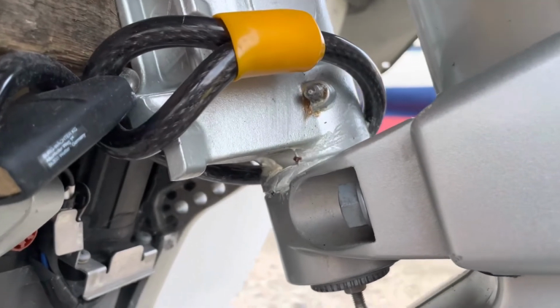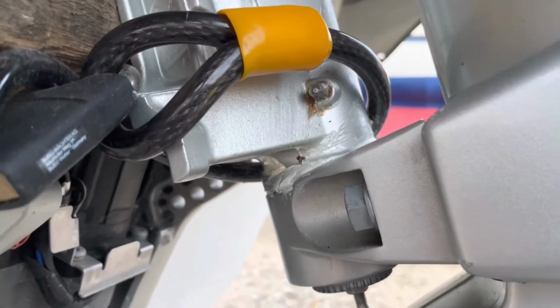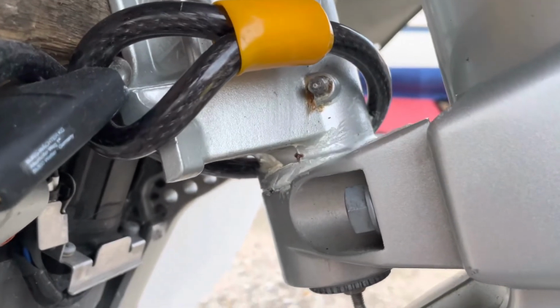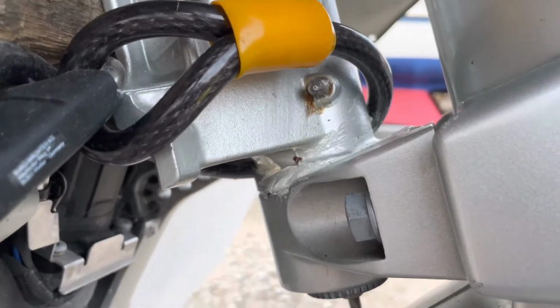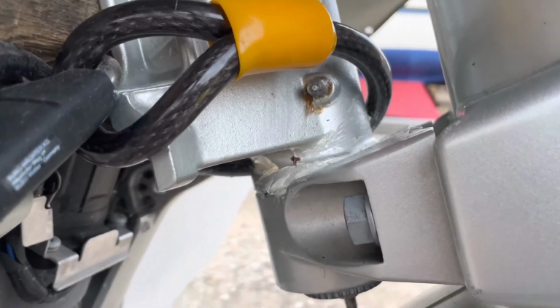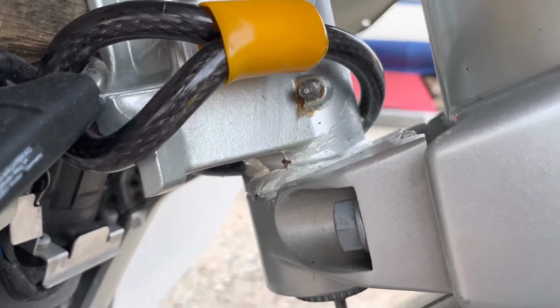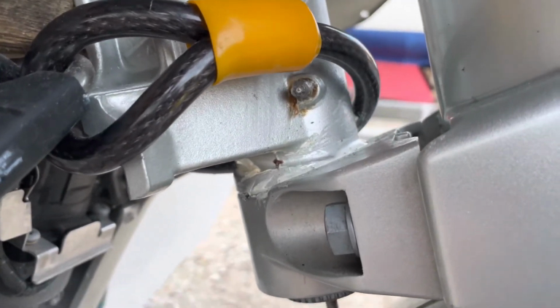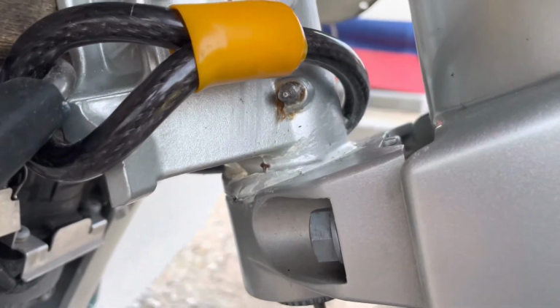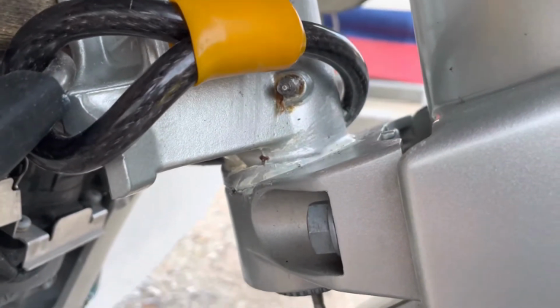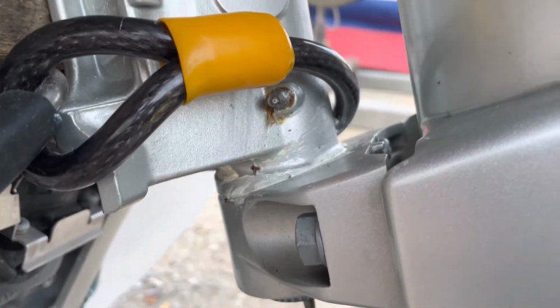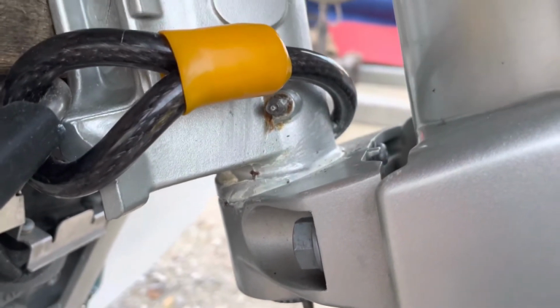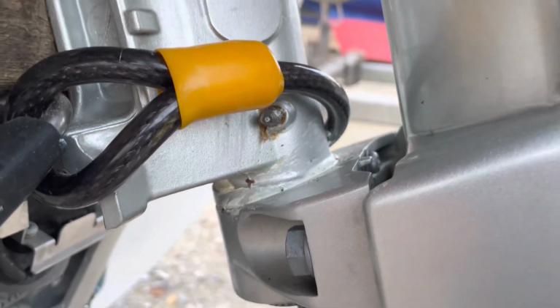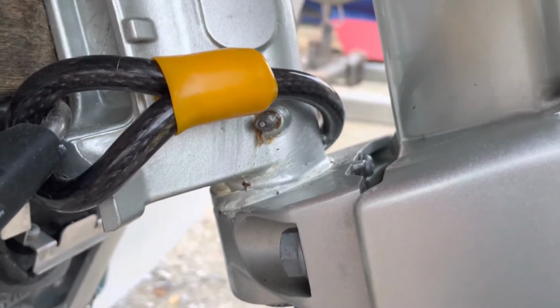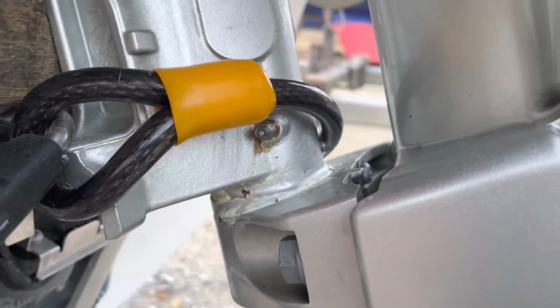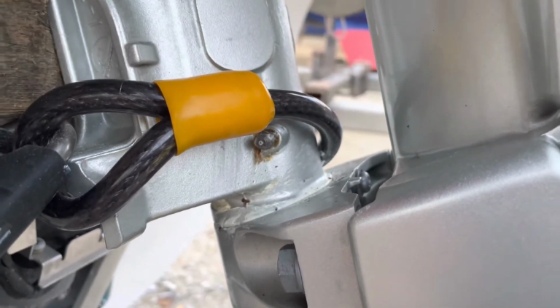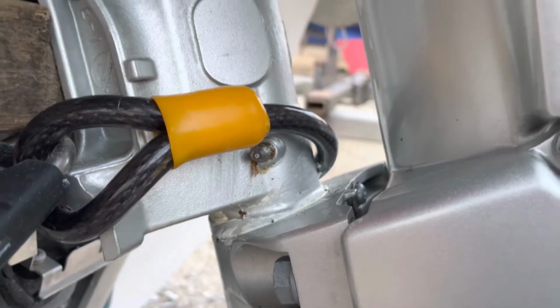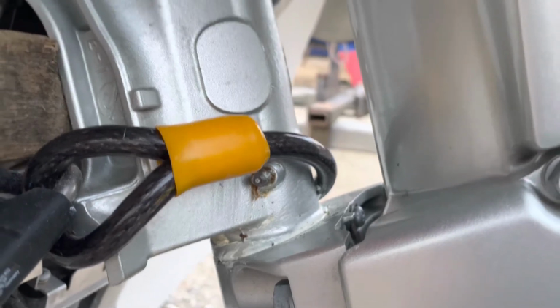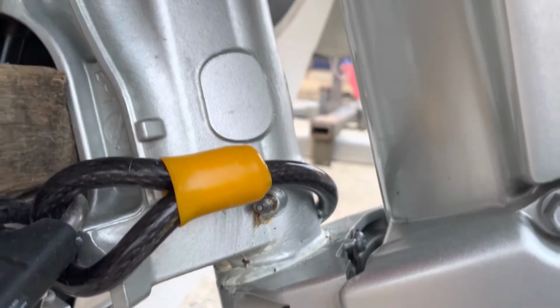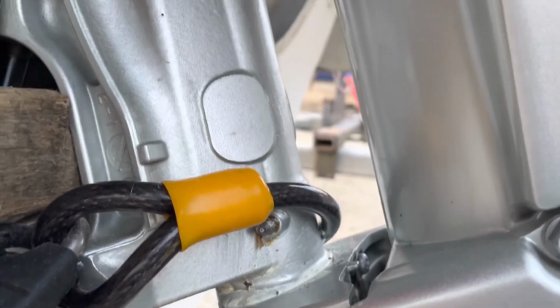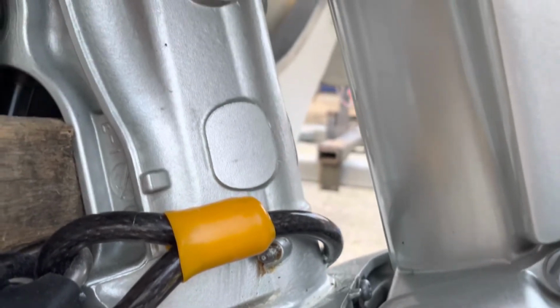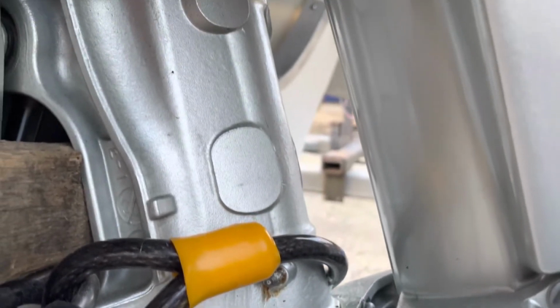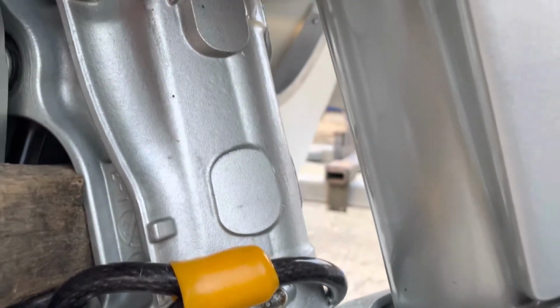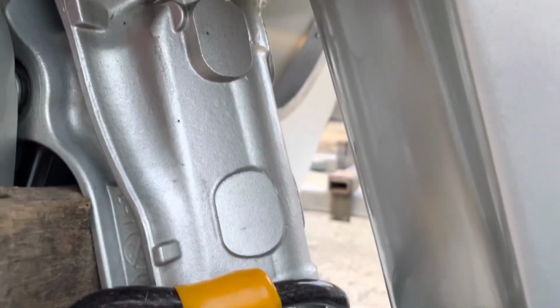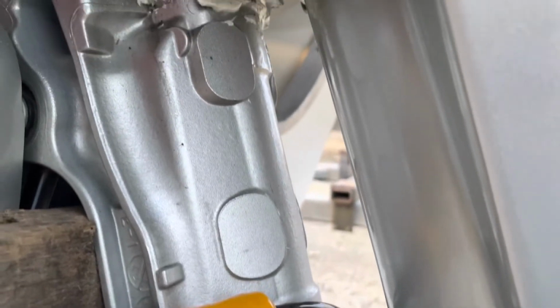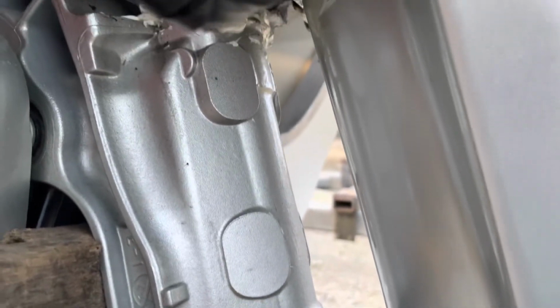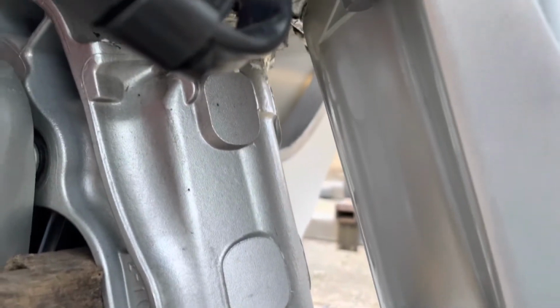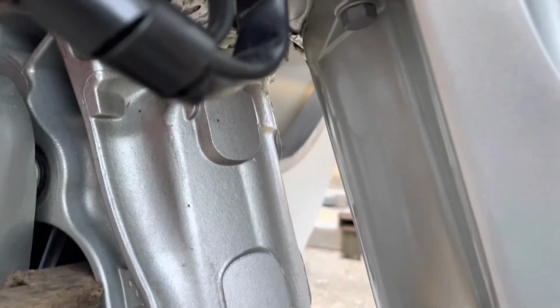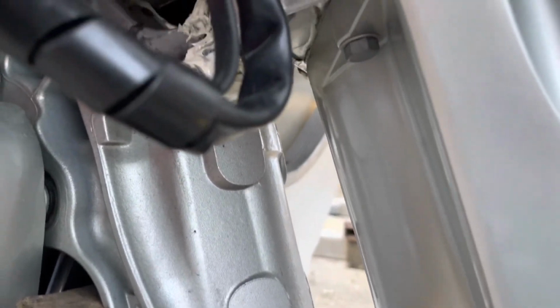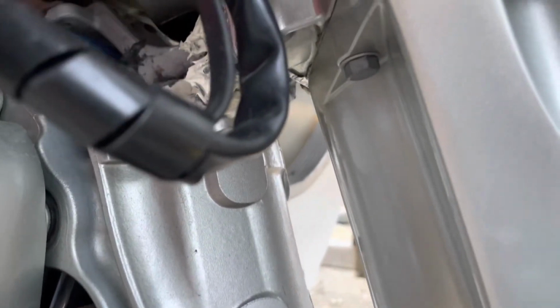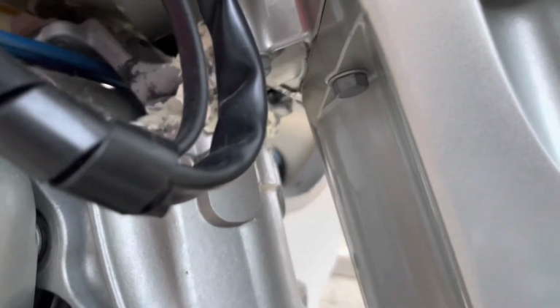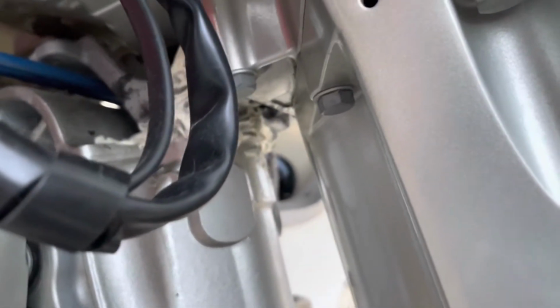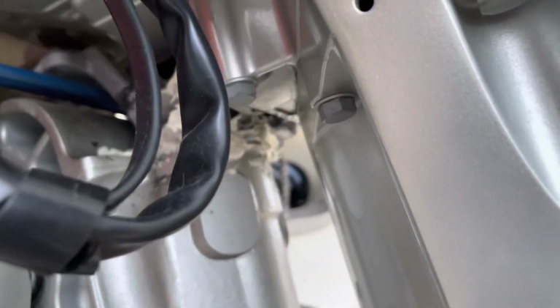The instruction manual for the outboard motor shows you where the grease nipples are and the other places where you need to apply grease.